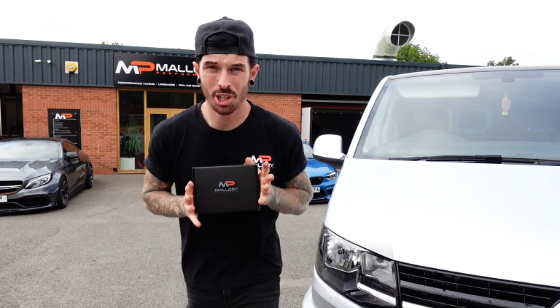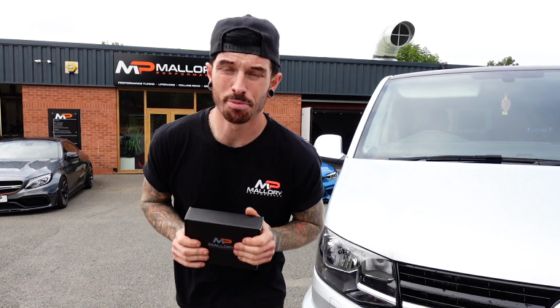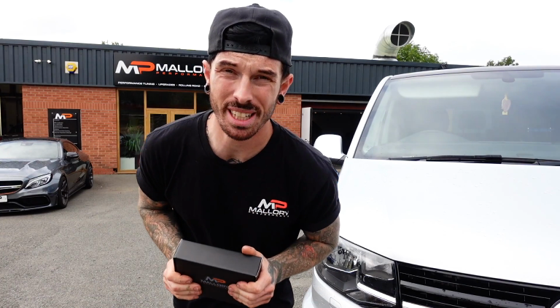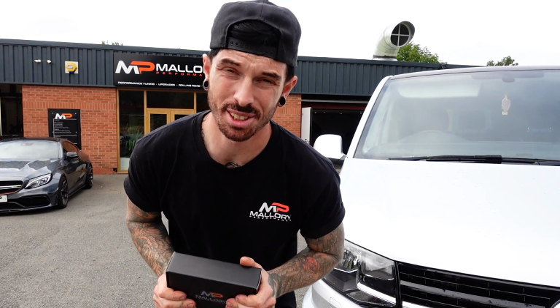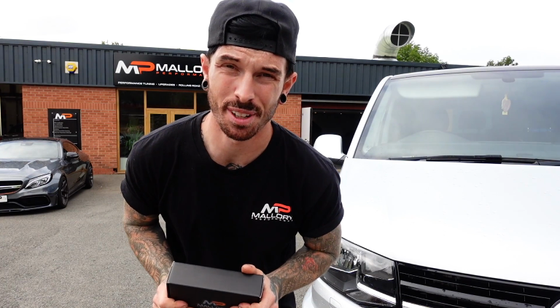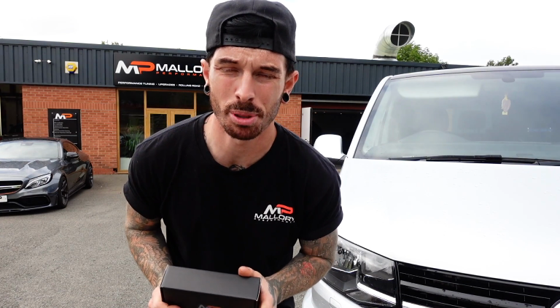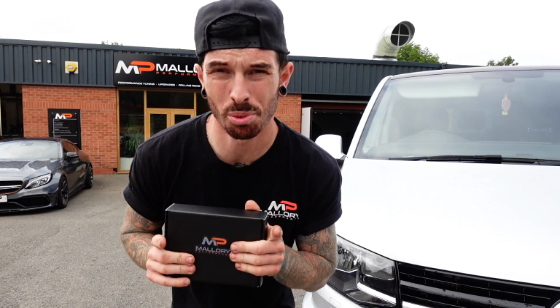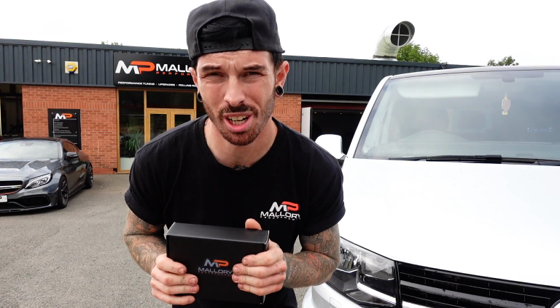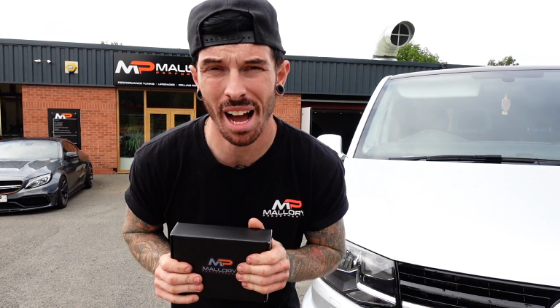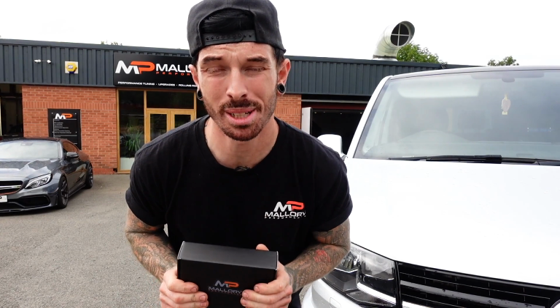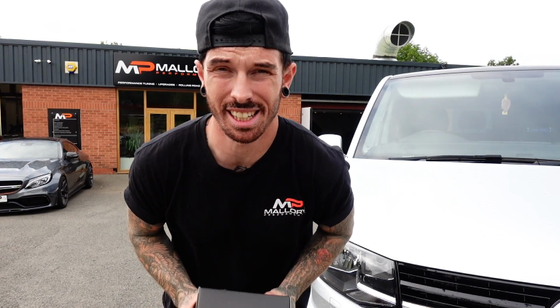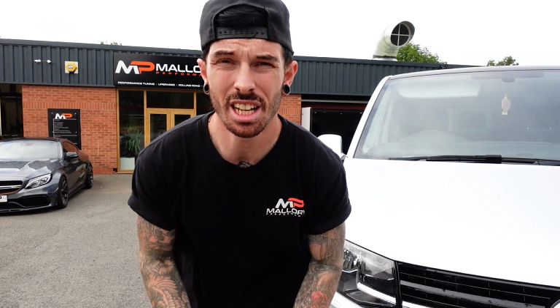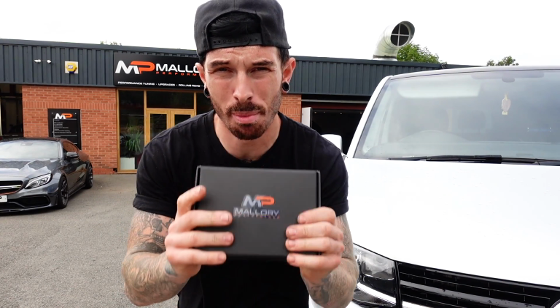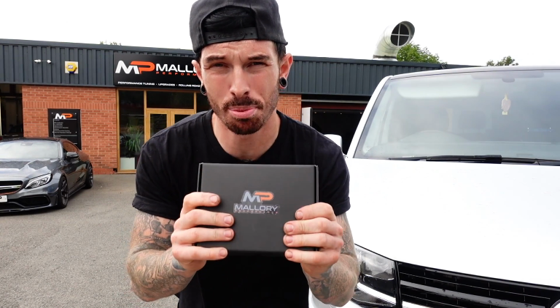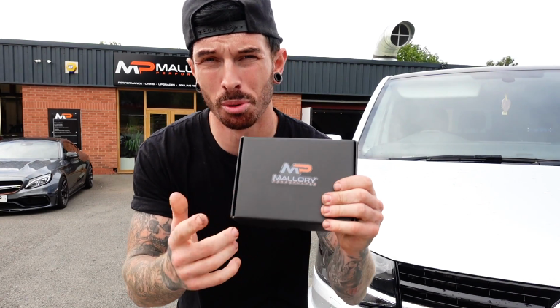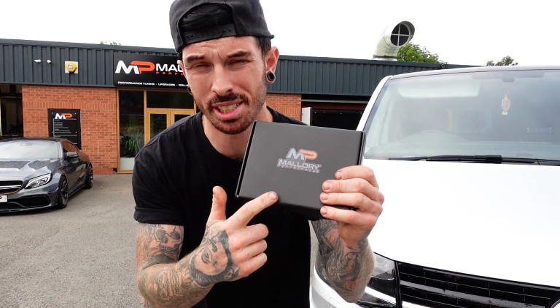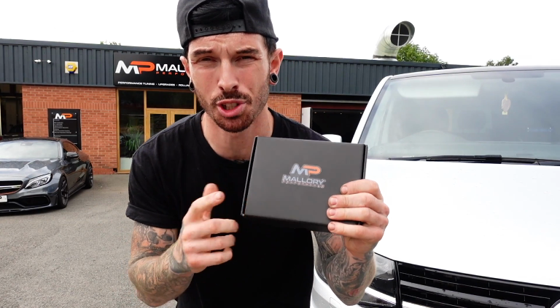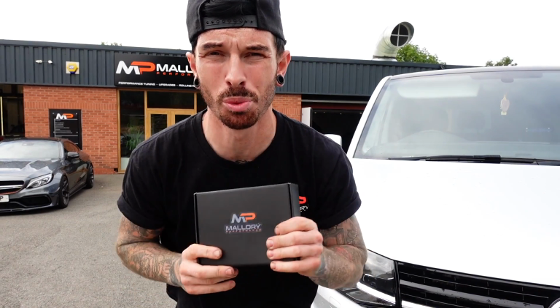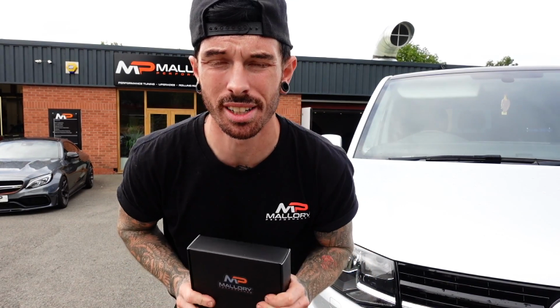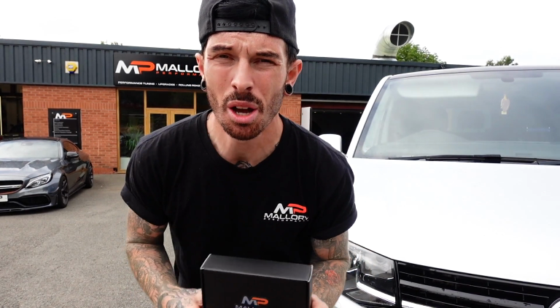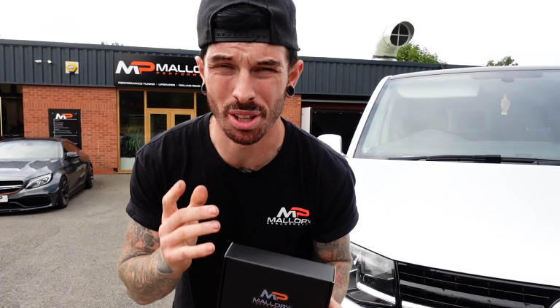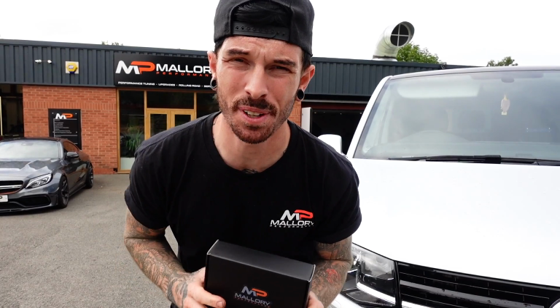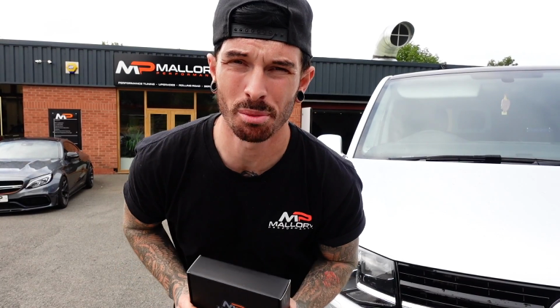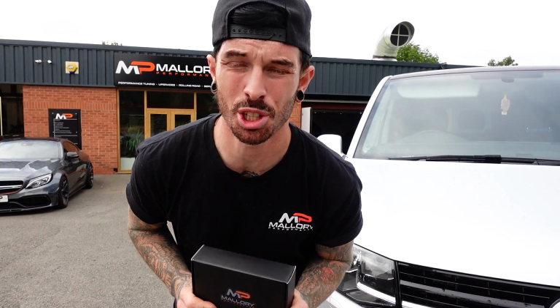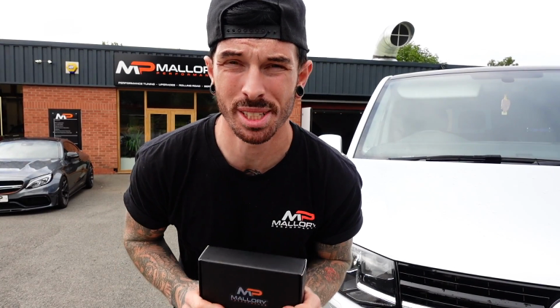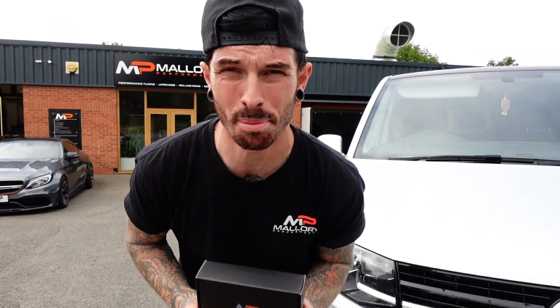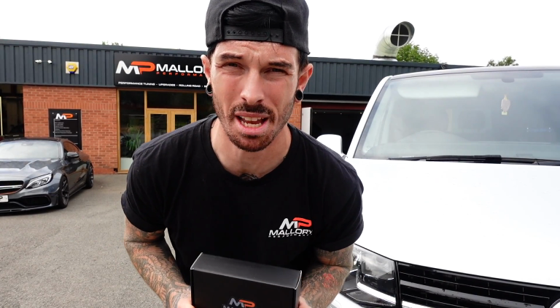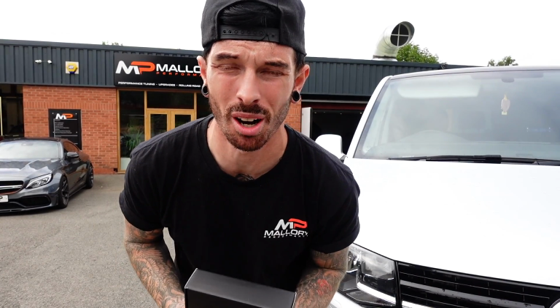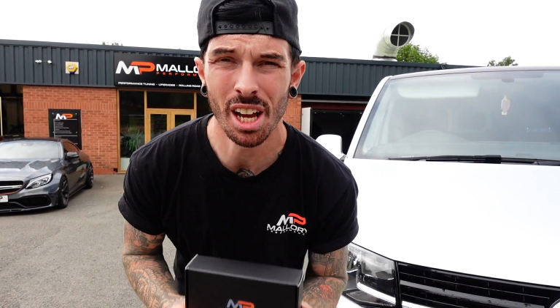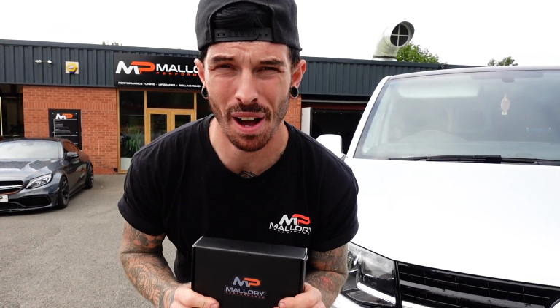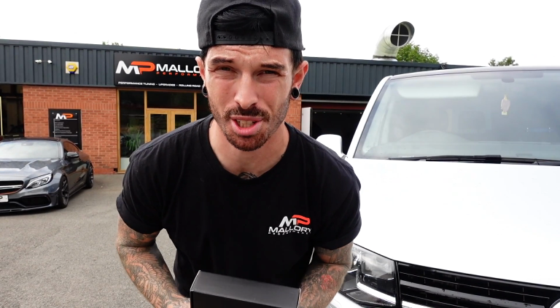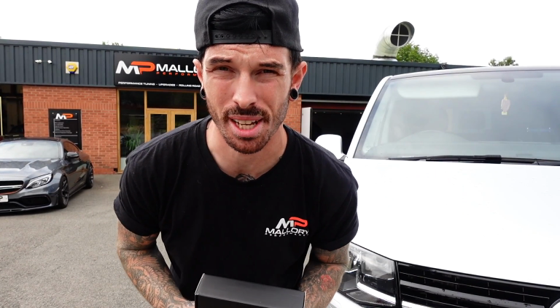You've probably clicked on this video because you want to know how exactly the Mallory Performance Self-Tune works. In this video I'm going to show you a step-by-step guide of how to use it.